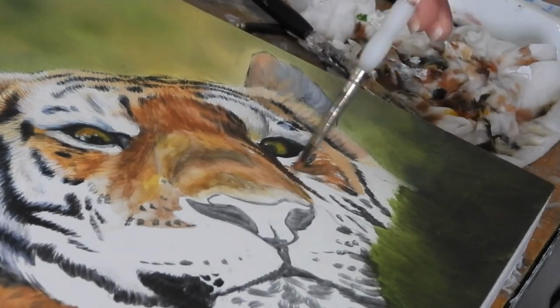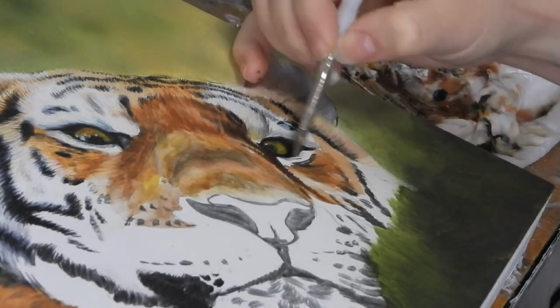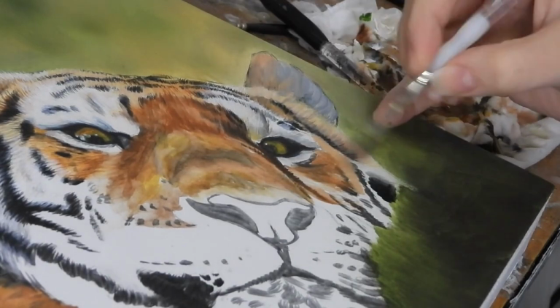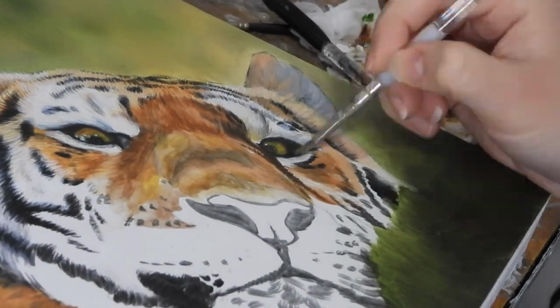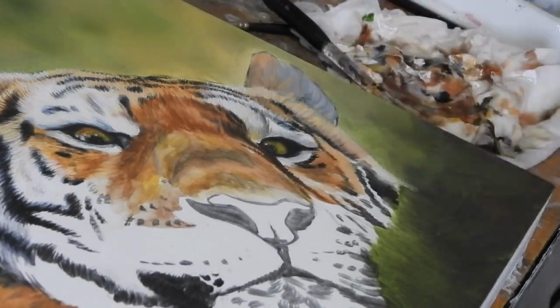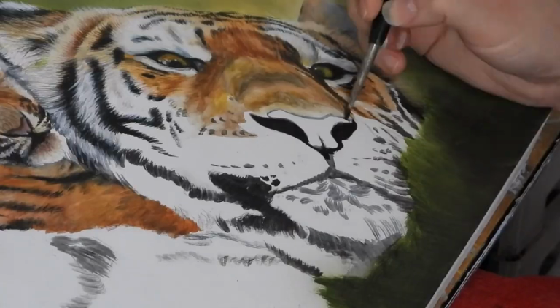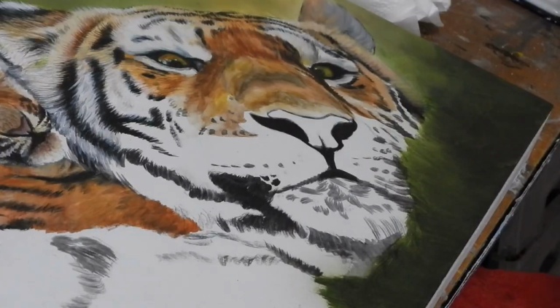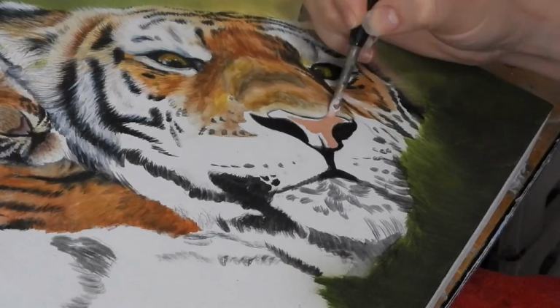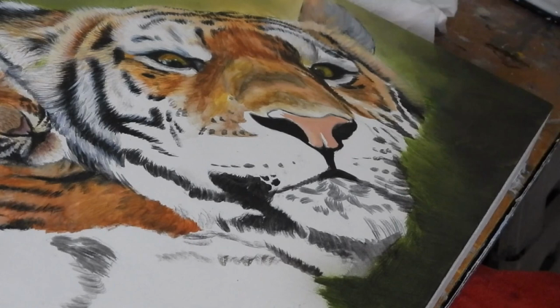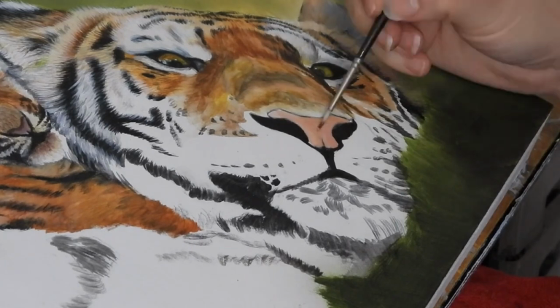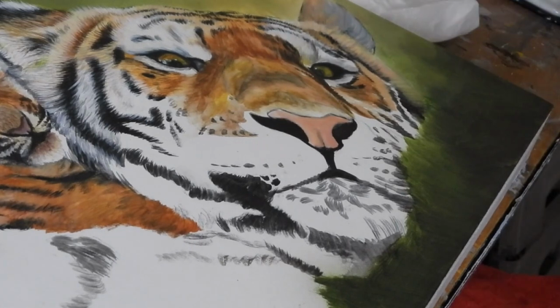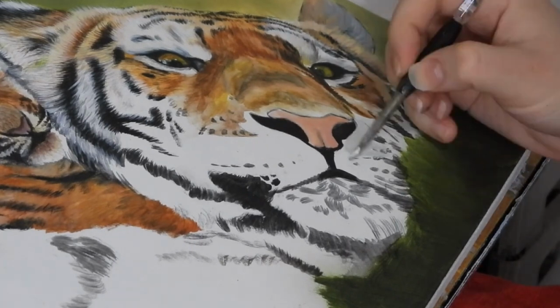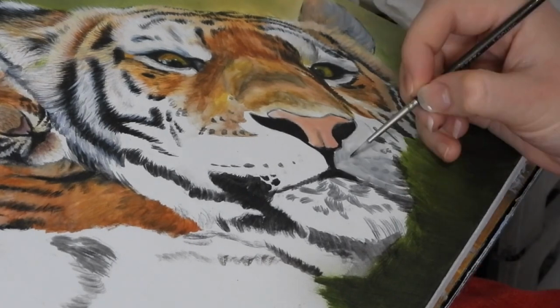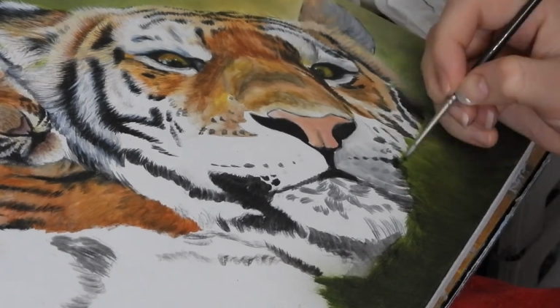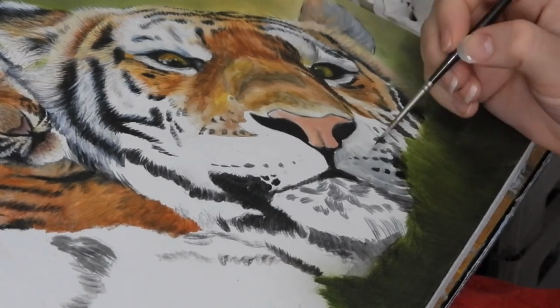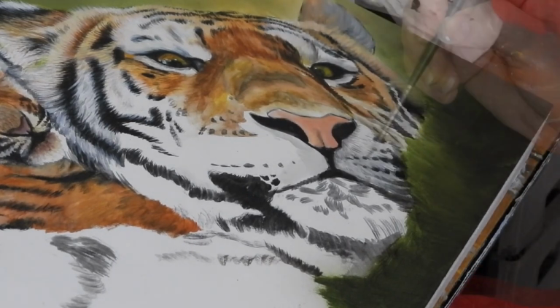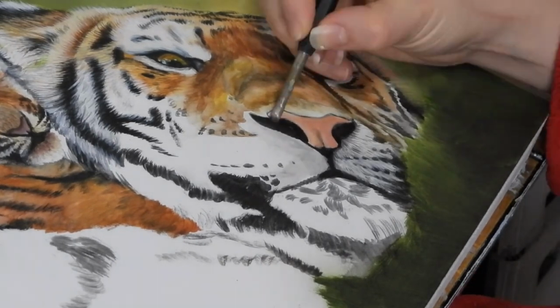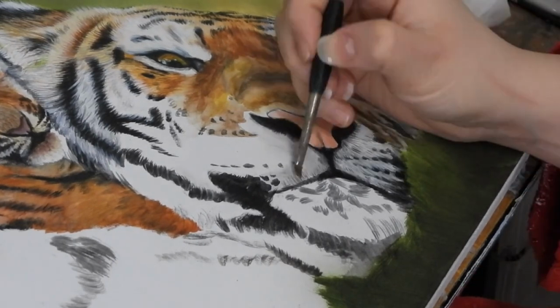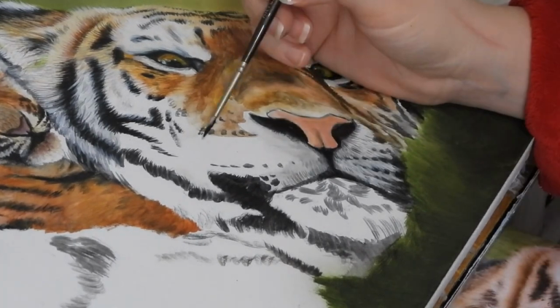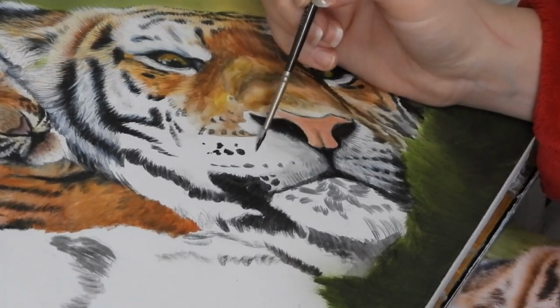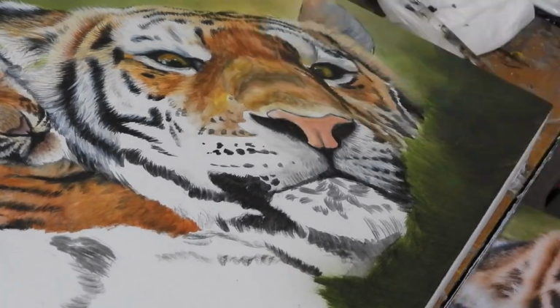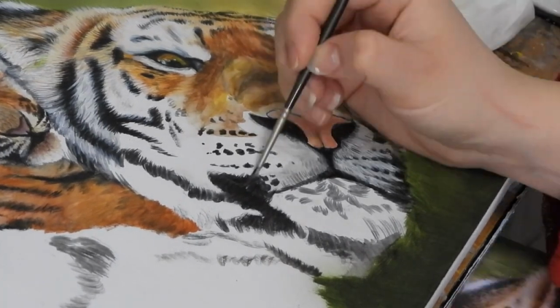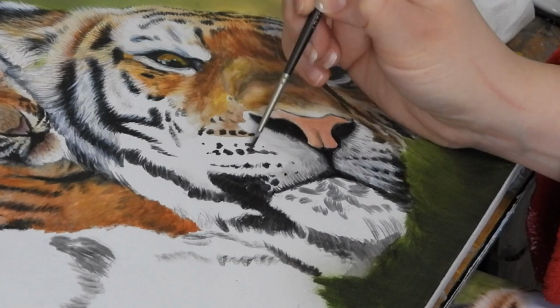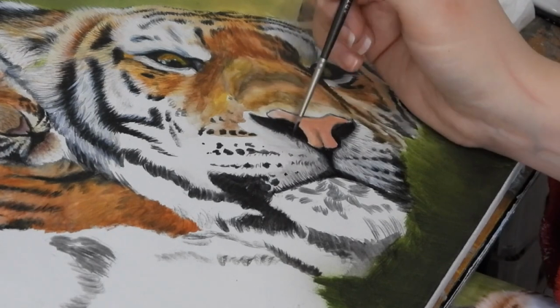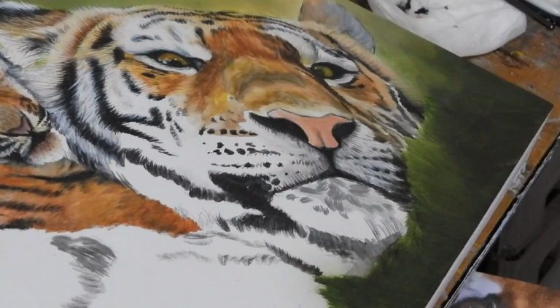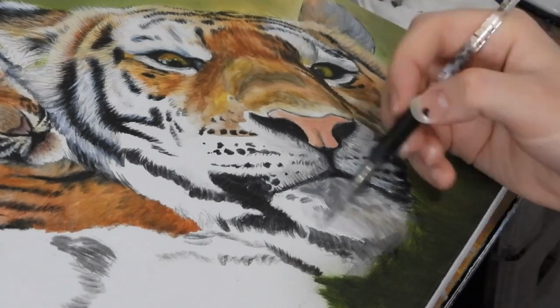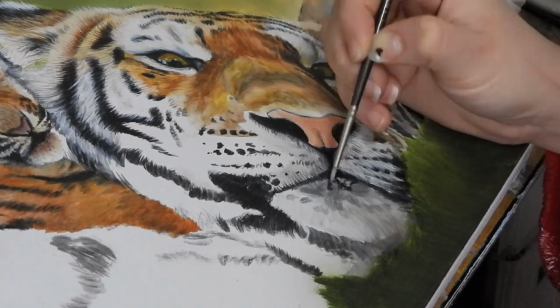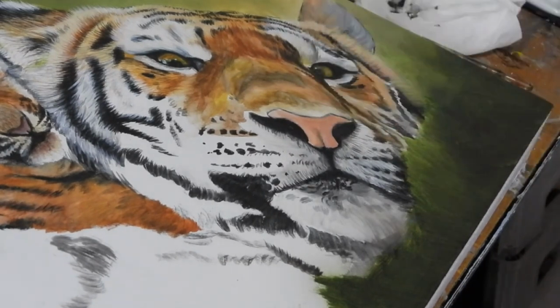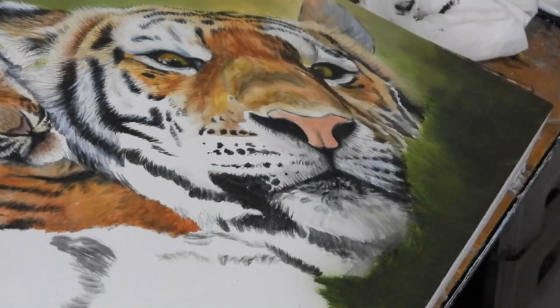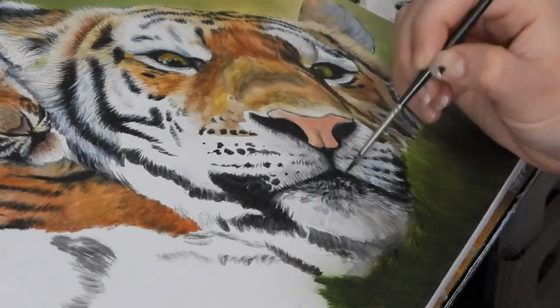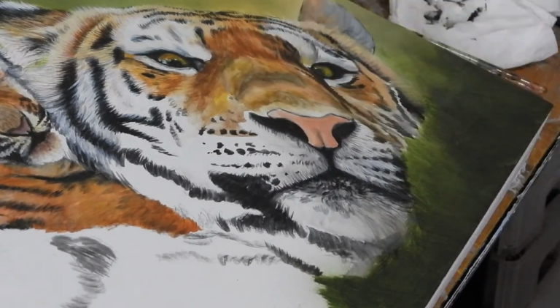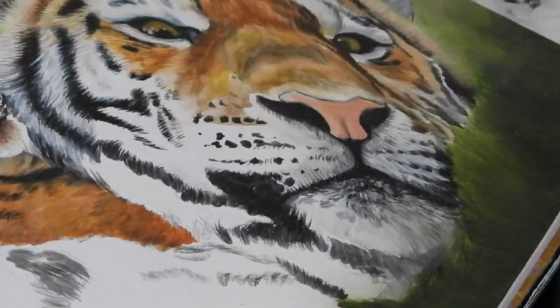It is important to note it's not black that she's putting down — it is colours that are very similar to what the final appearance will be, just a shade or two darker, just as a reference to build up from.